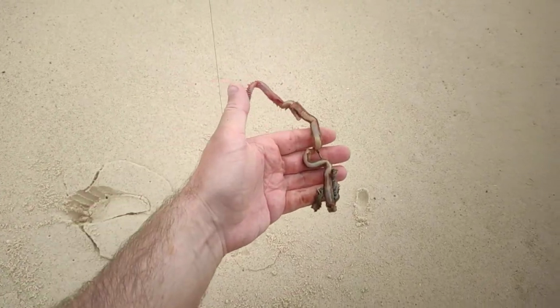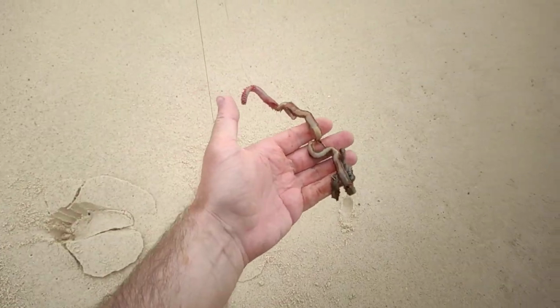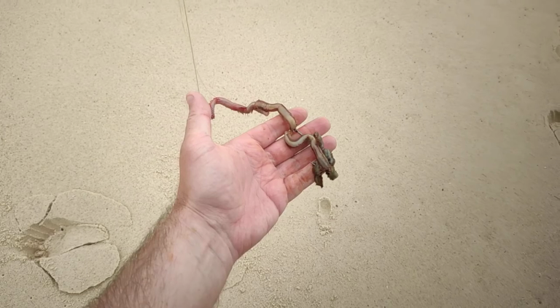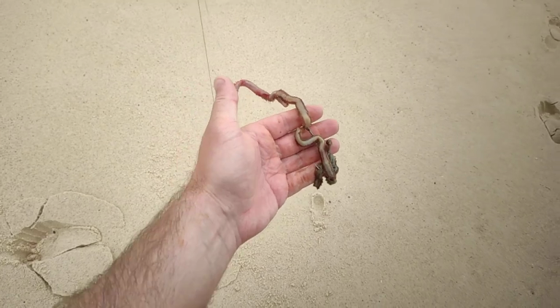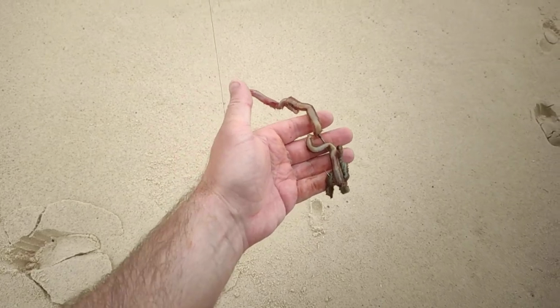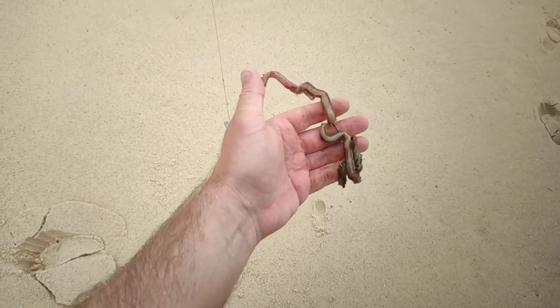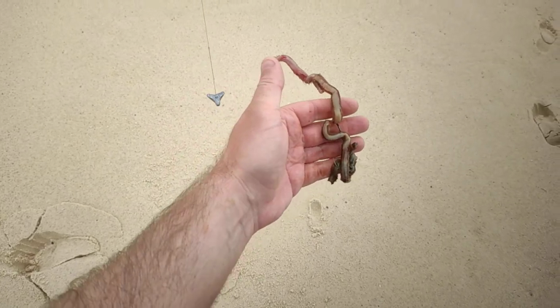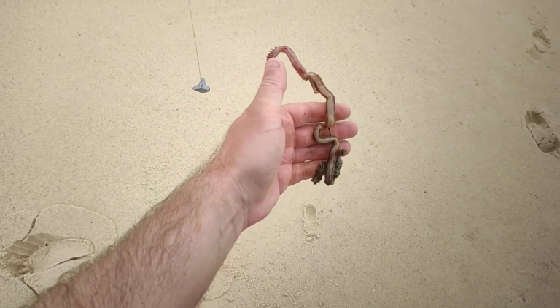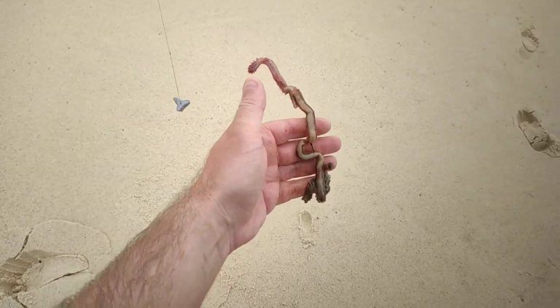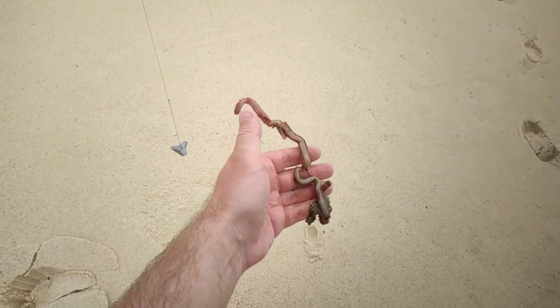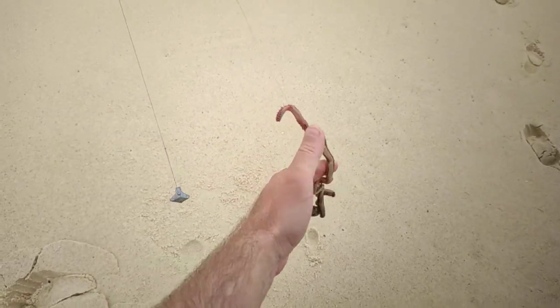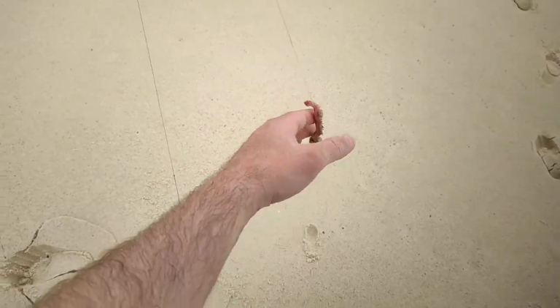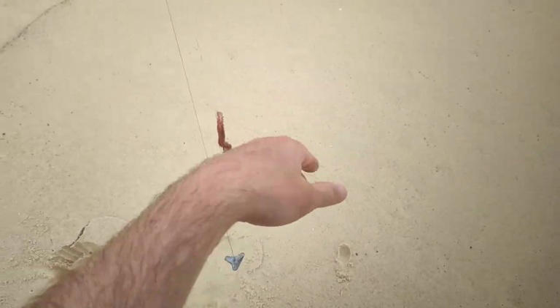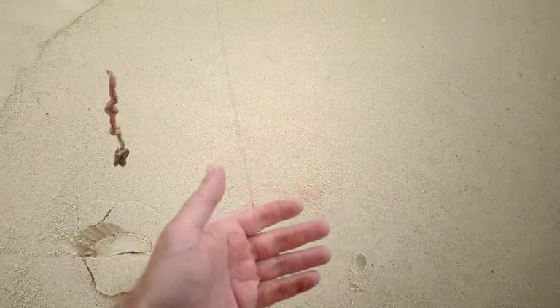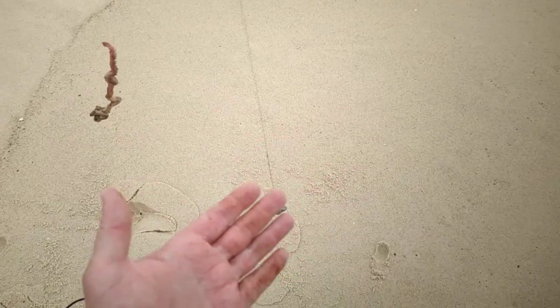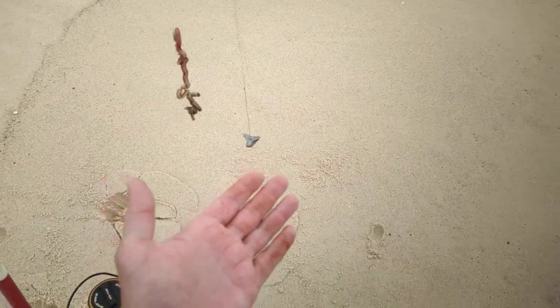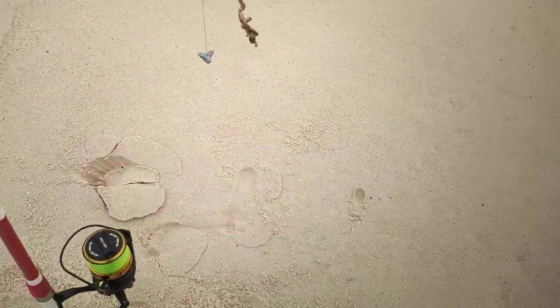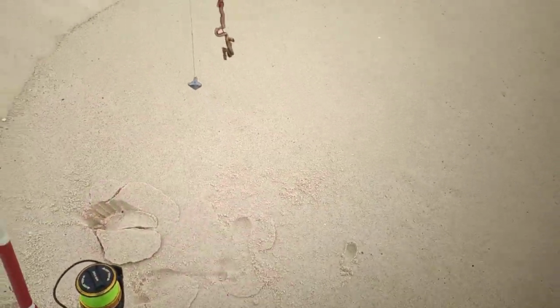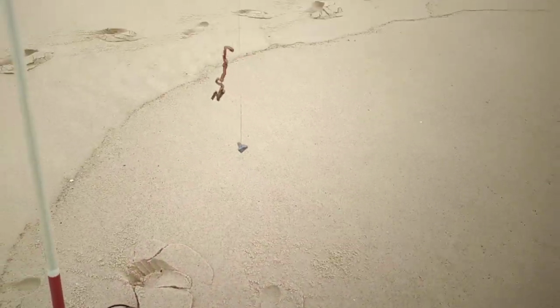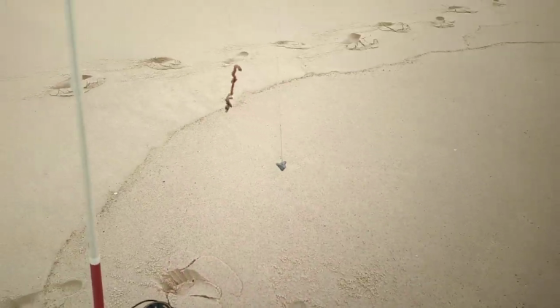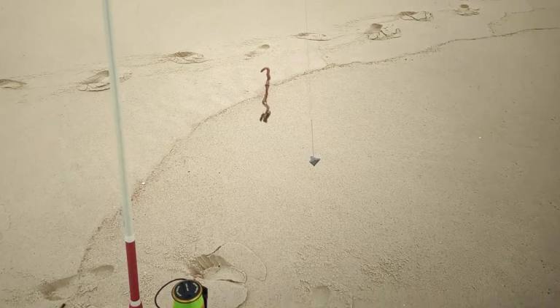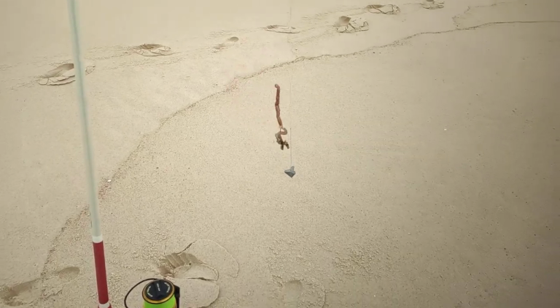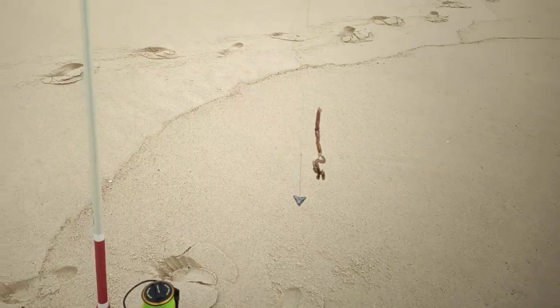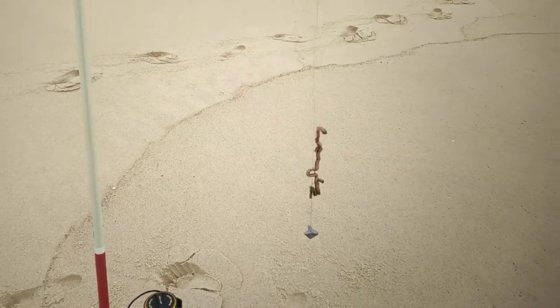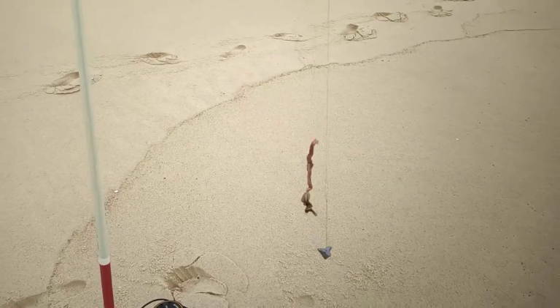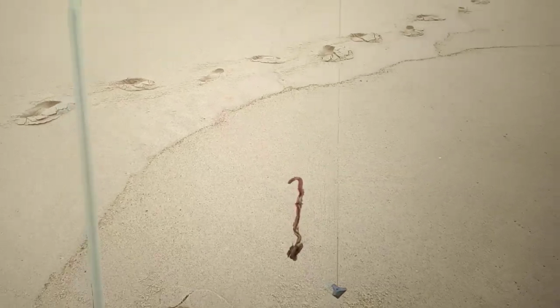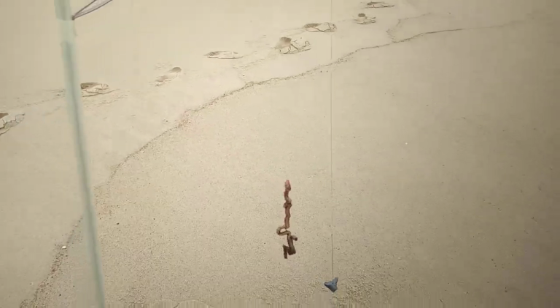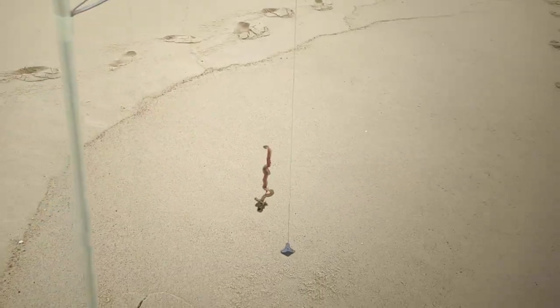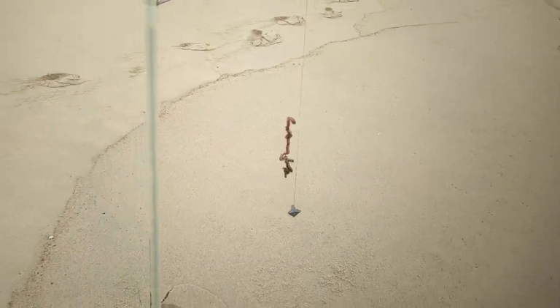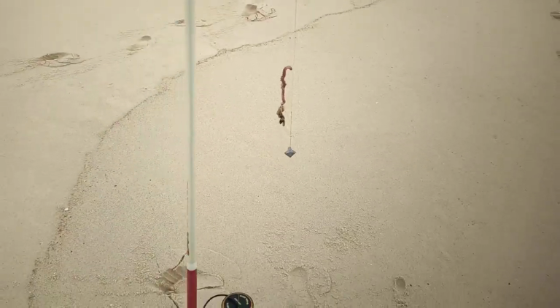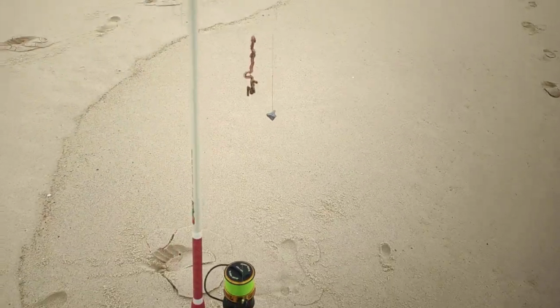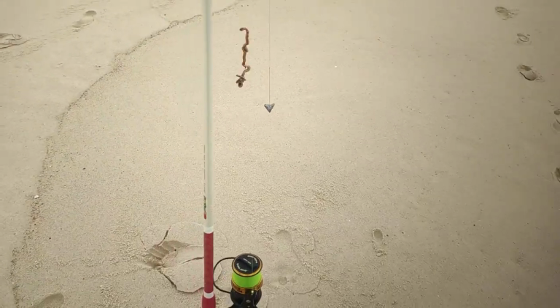We'll get this in the water and hopefully I don't catch a stingray. Thanks for watching, I'll keep this updated — happy fishing!